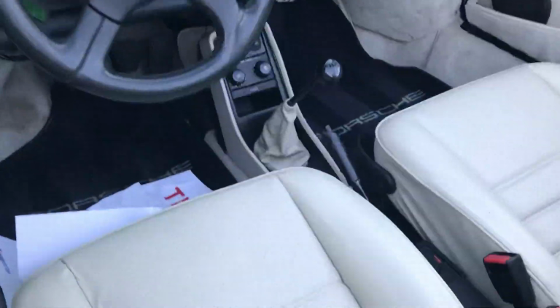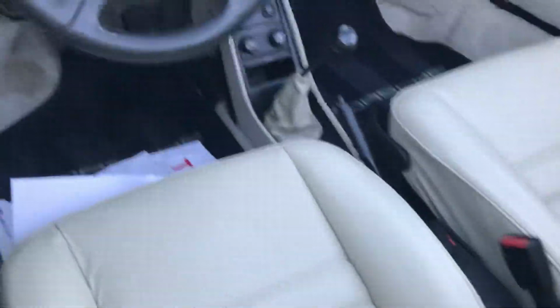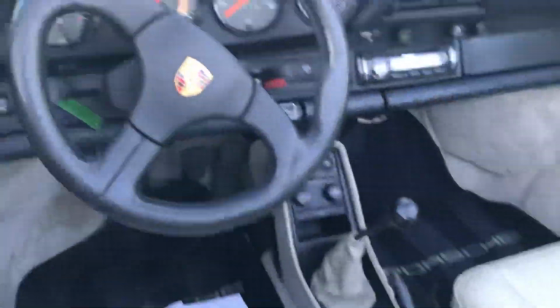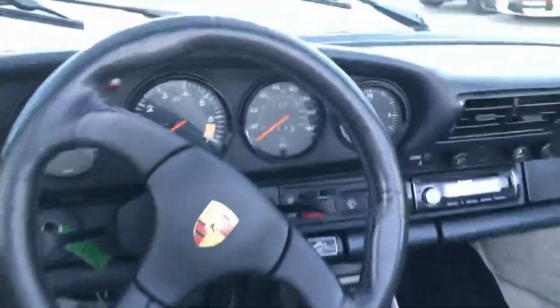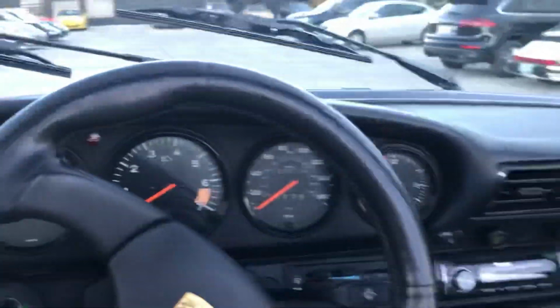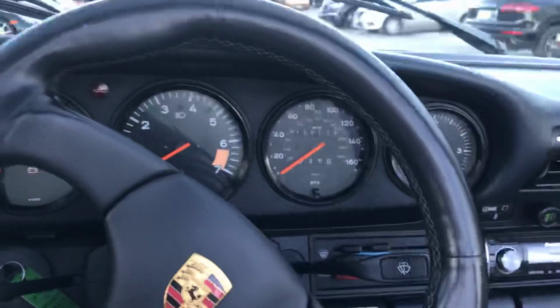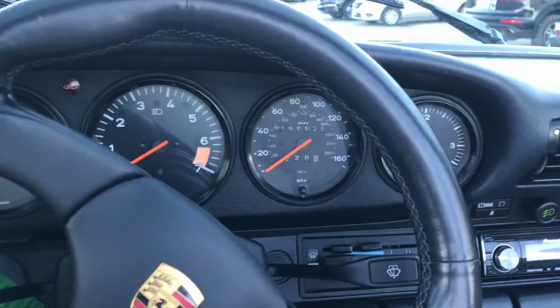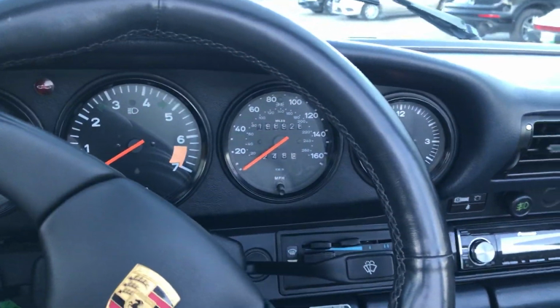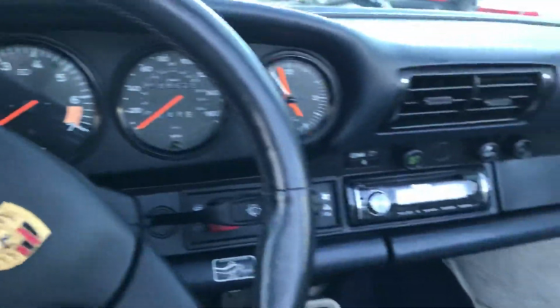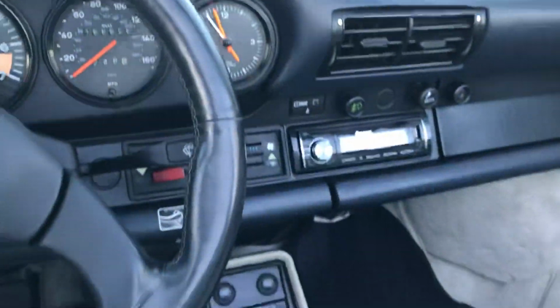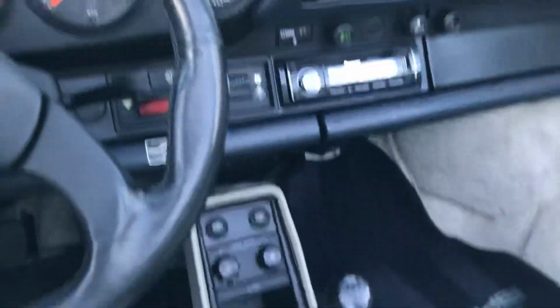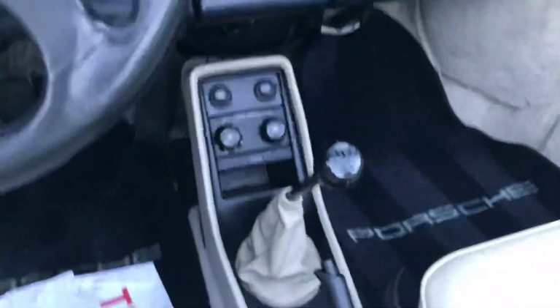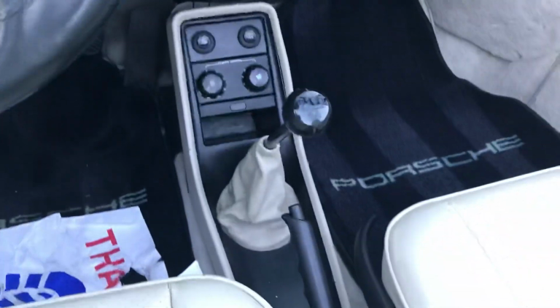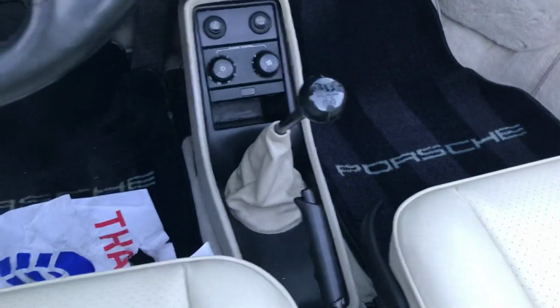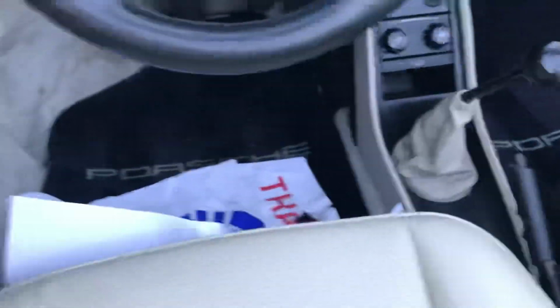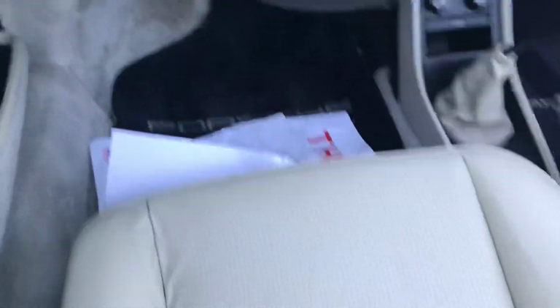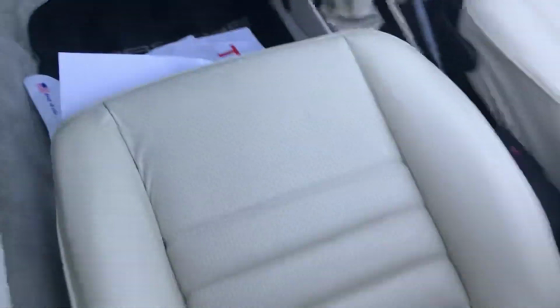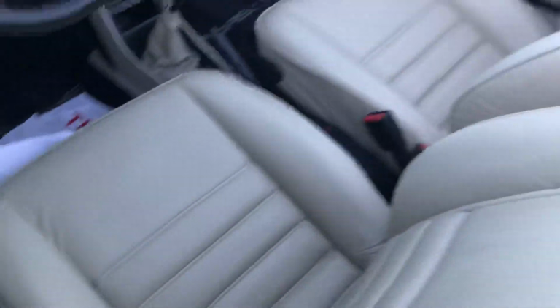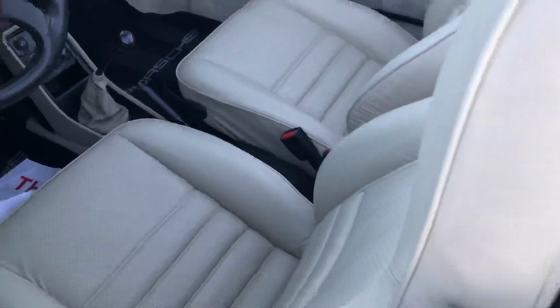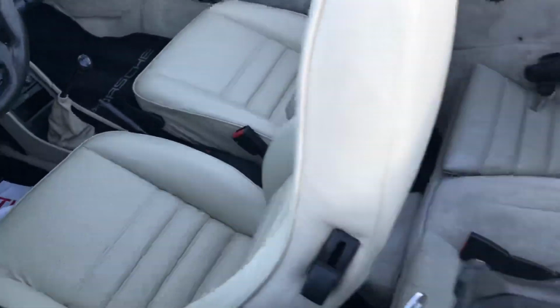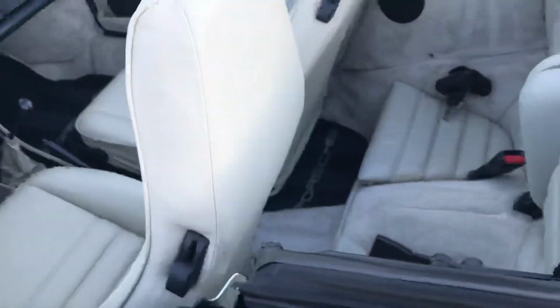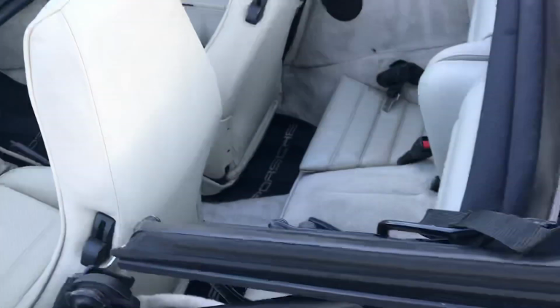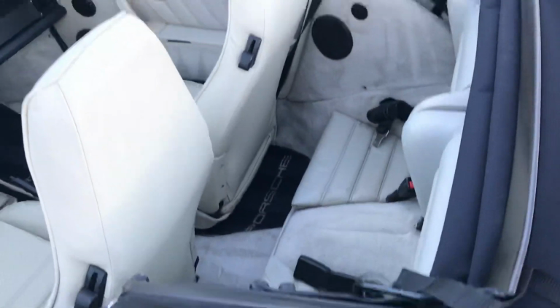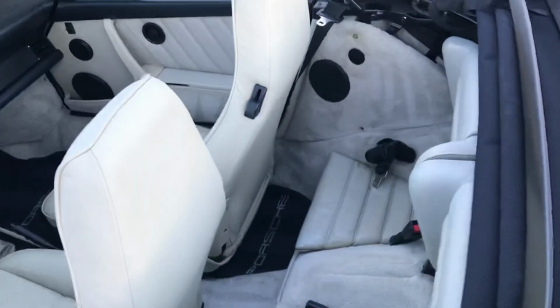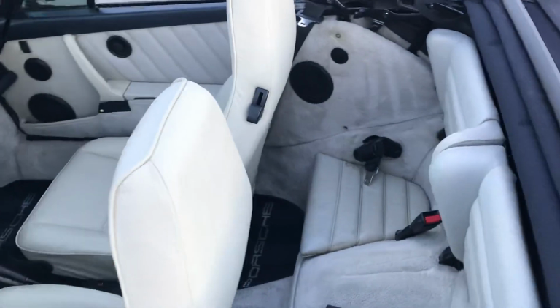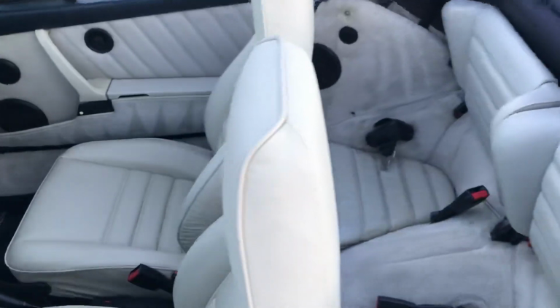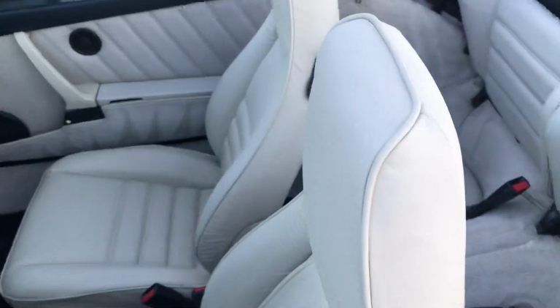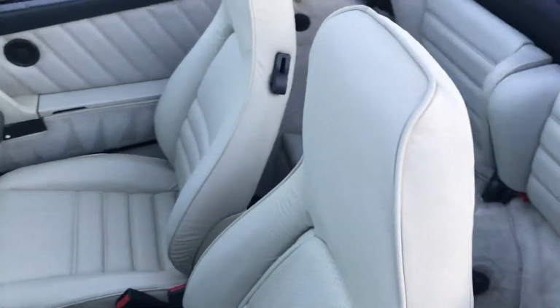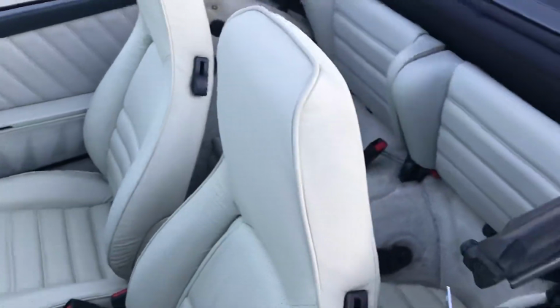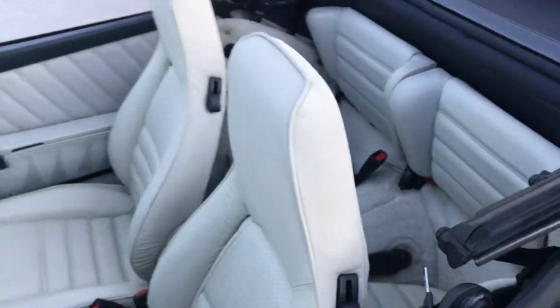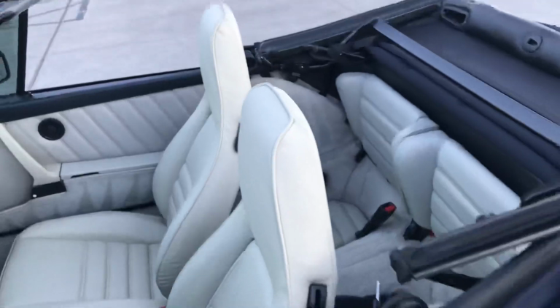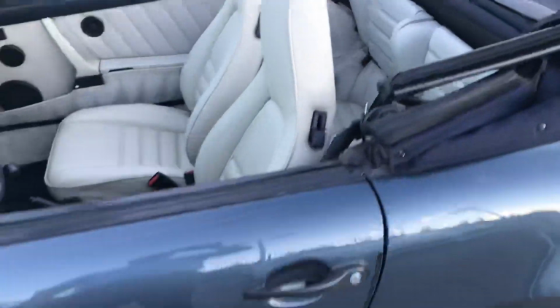Here's the interior again. You can see the miles on it. Just wanted to get you a better video of it all cleaned up. That linen interior just looks really good against this color. Awesome car.